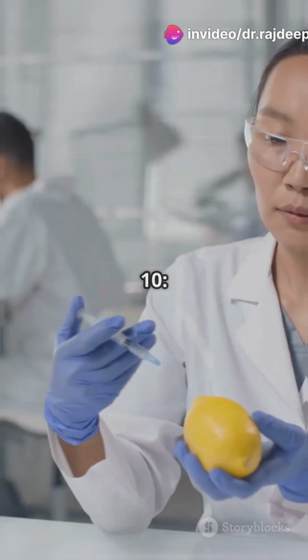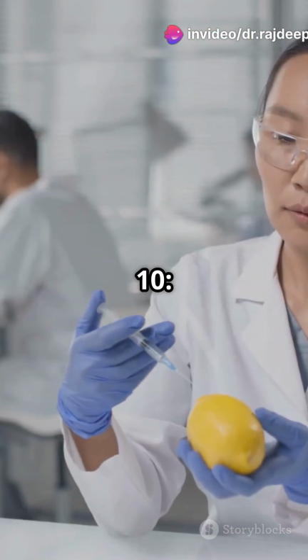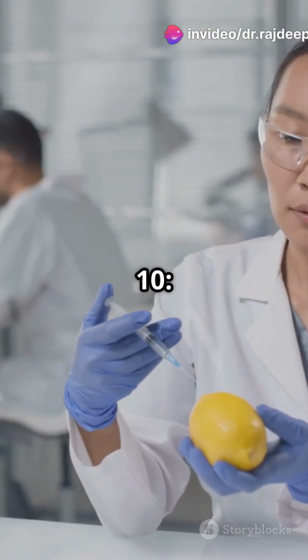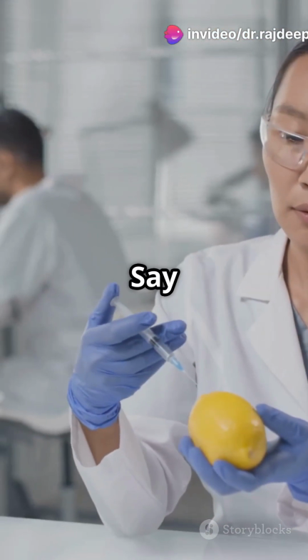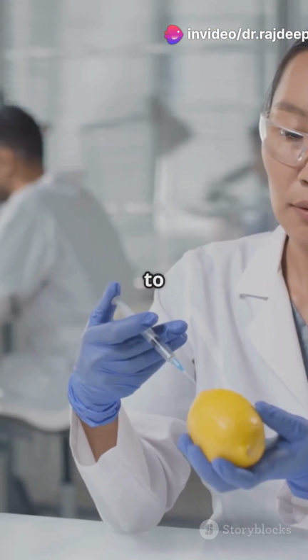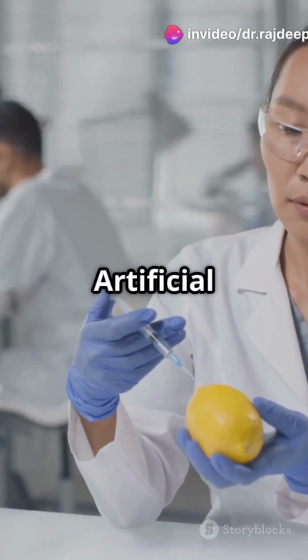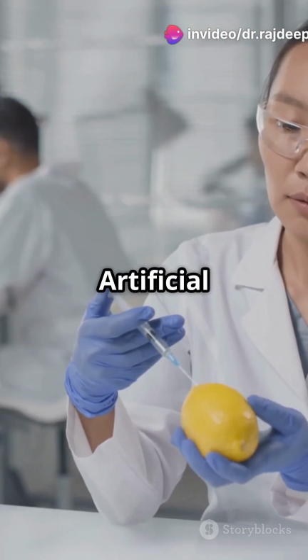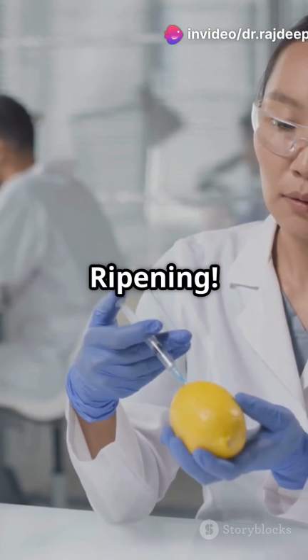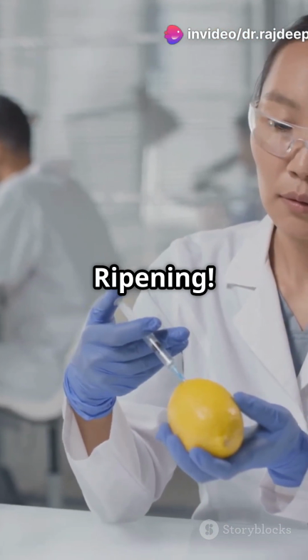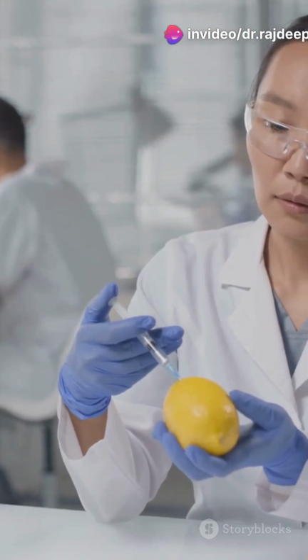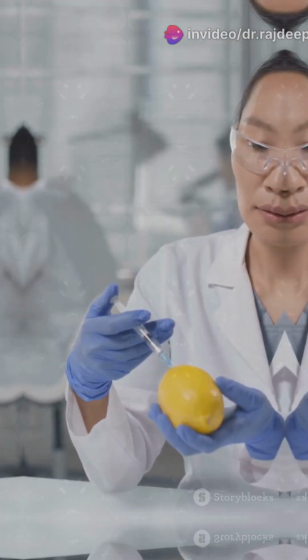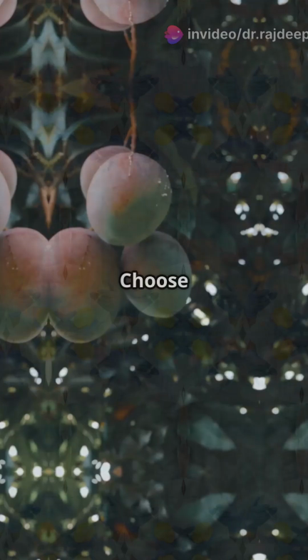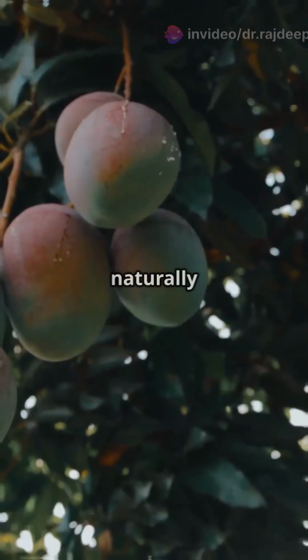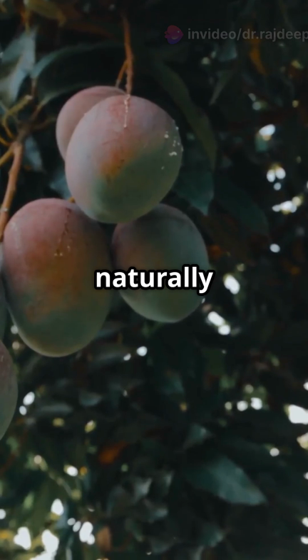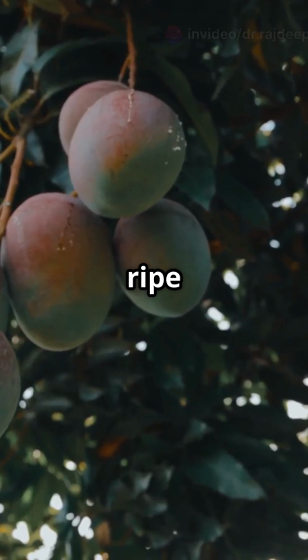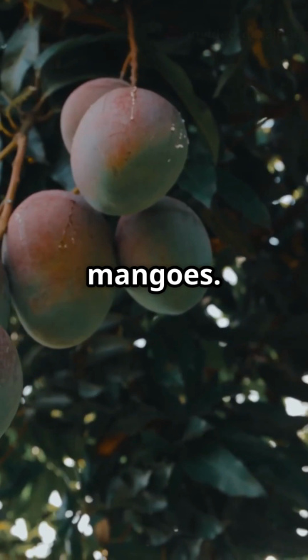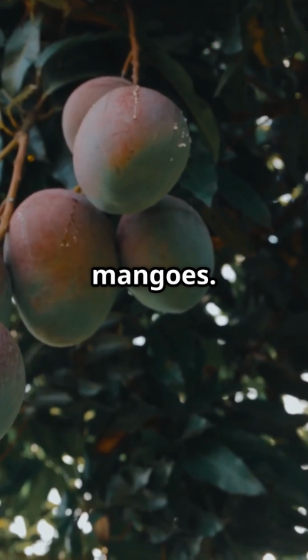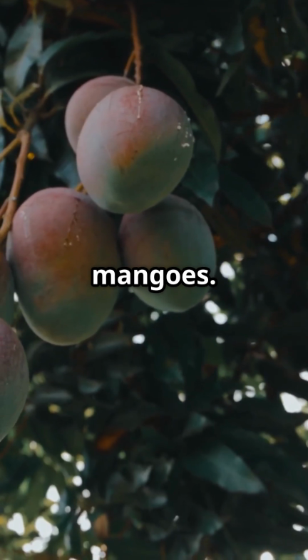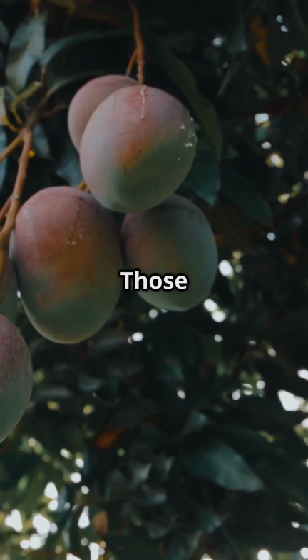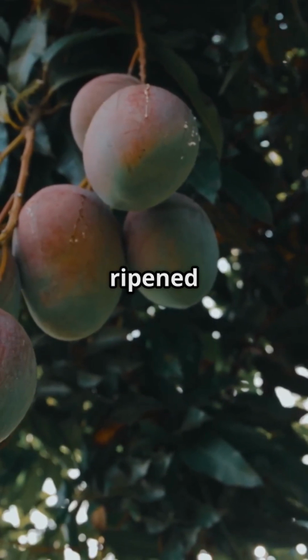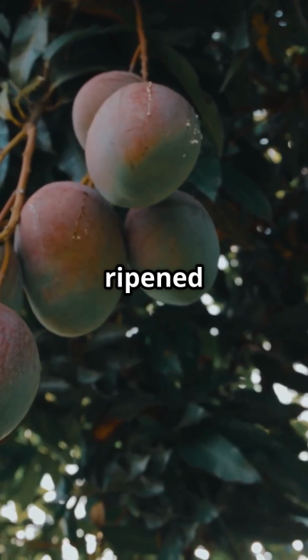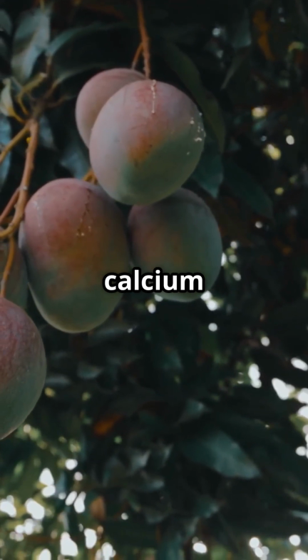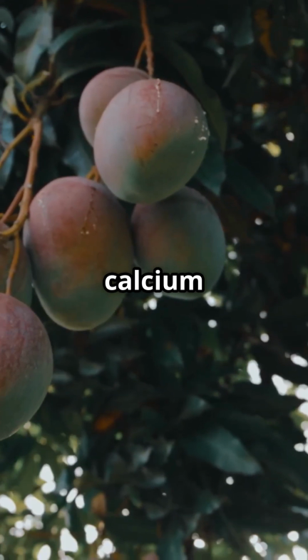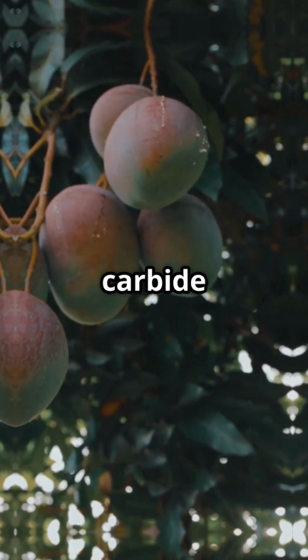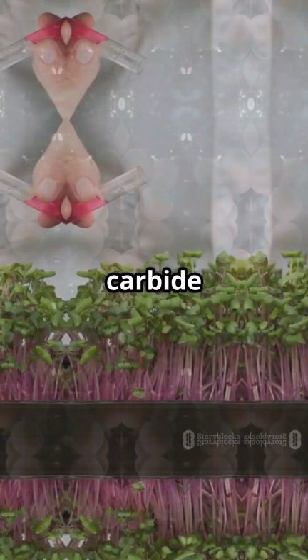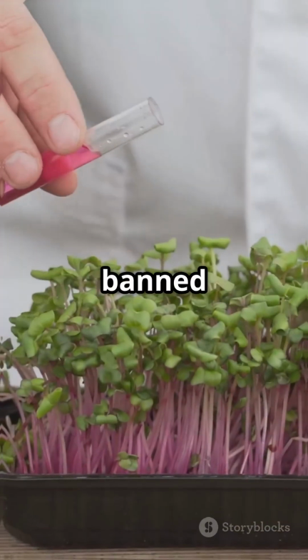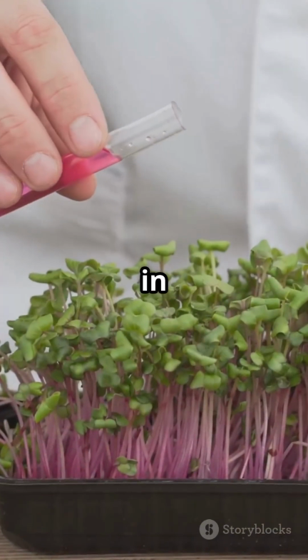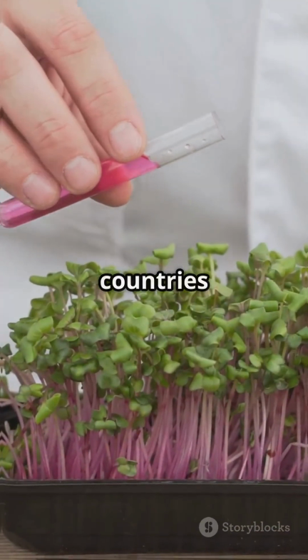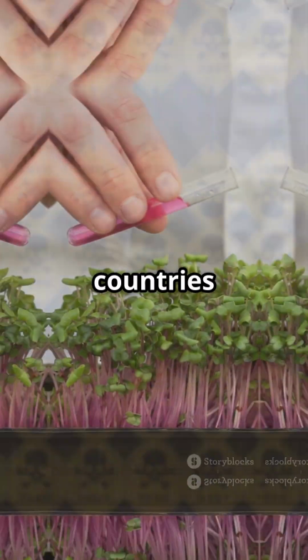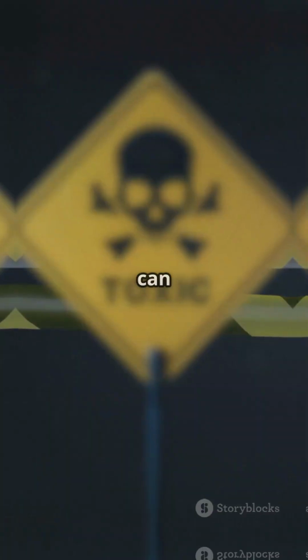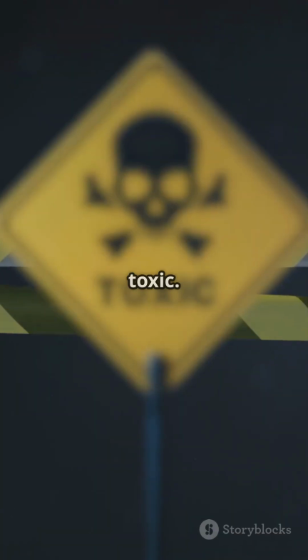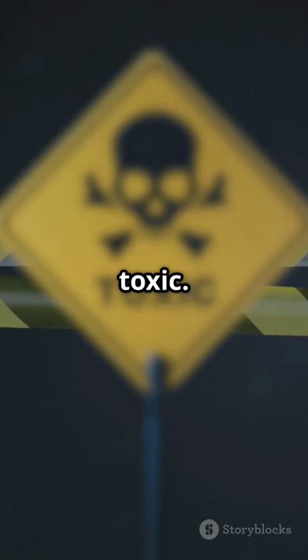Number 10: Say no to artificial ripening. Choose naturally ripe mangoes. Those ripened with calcium carbide are banned in many countries and can be toxic.